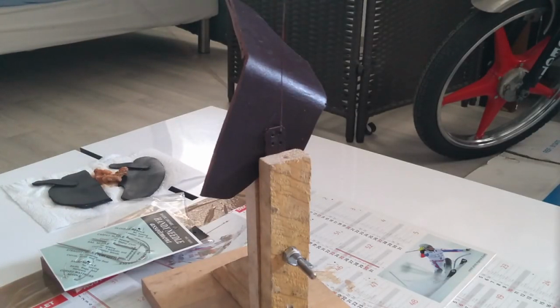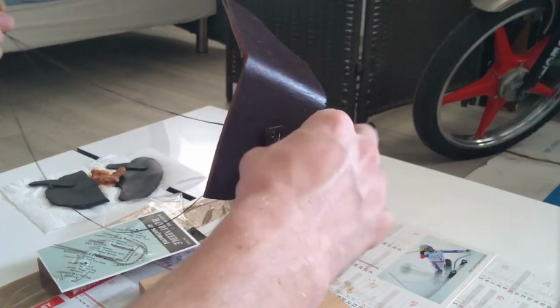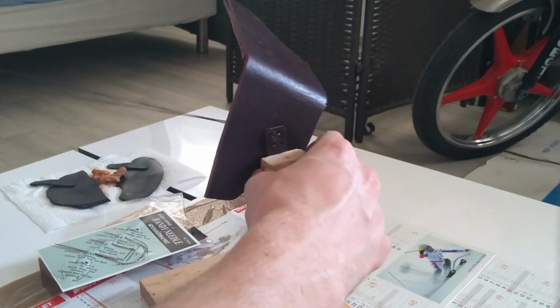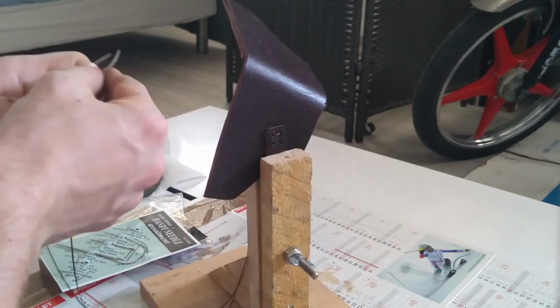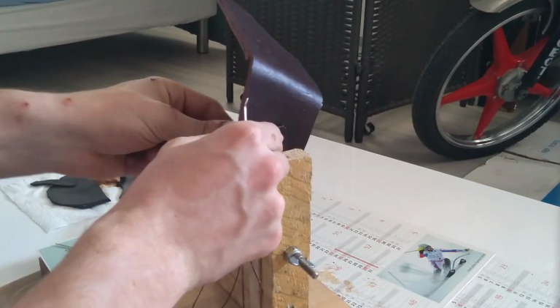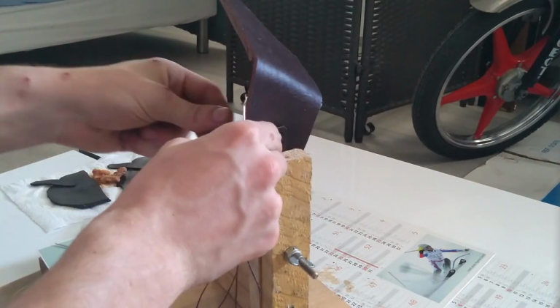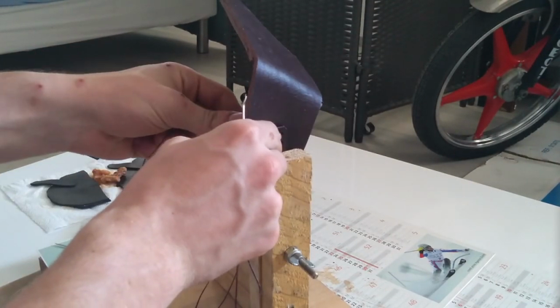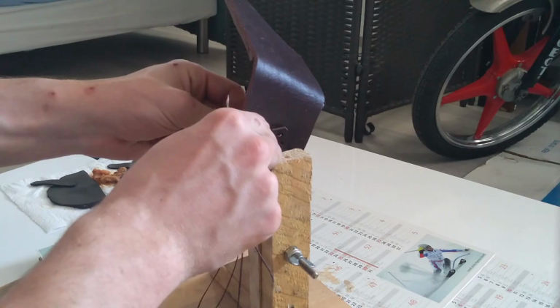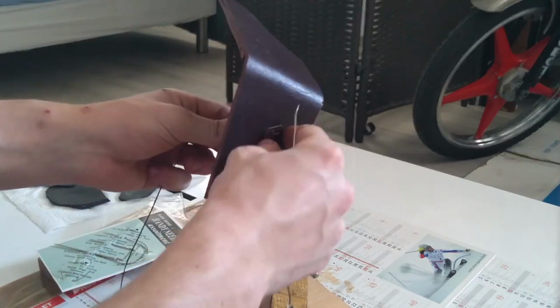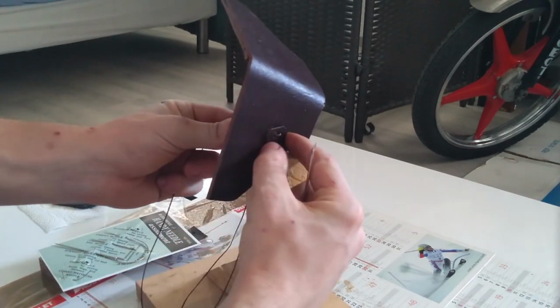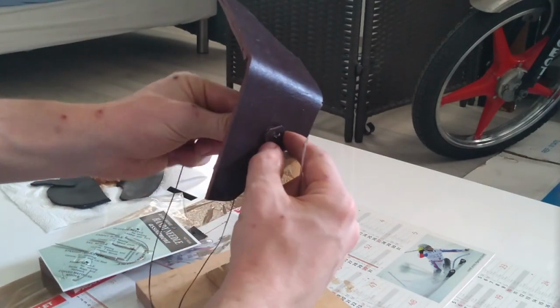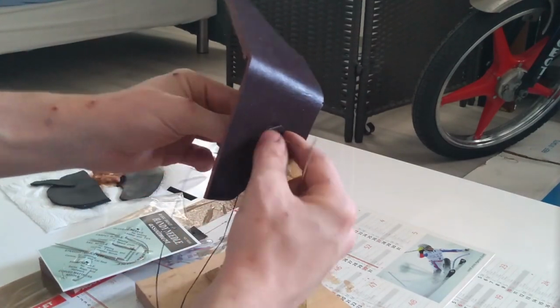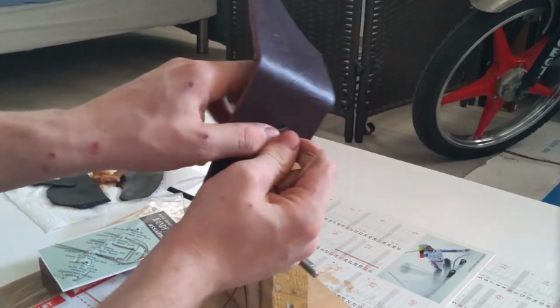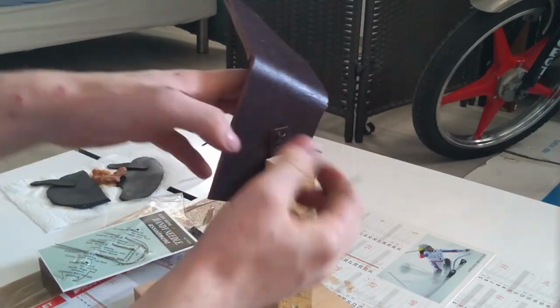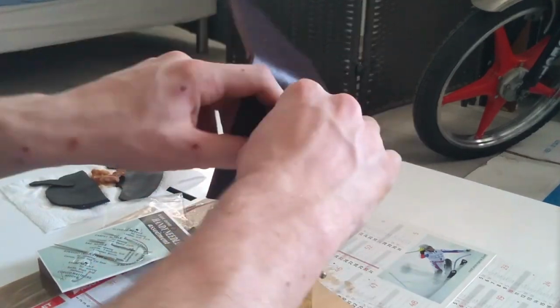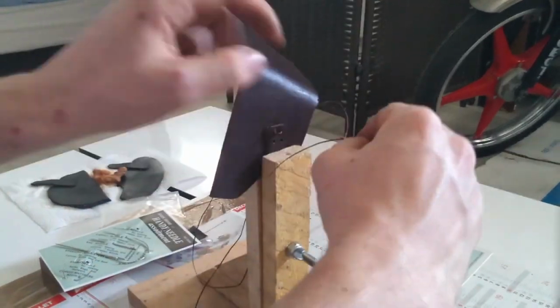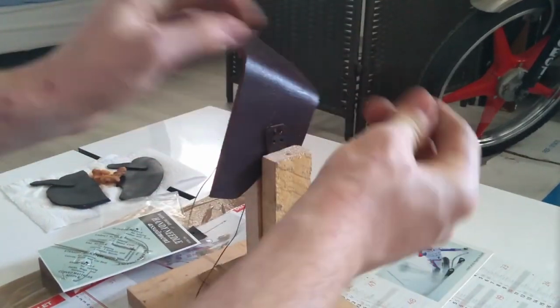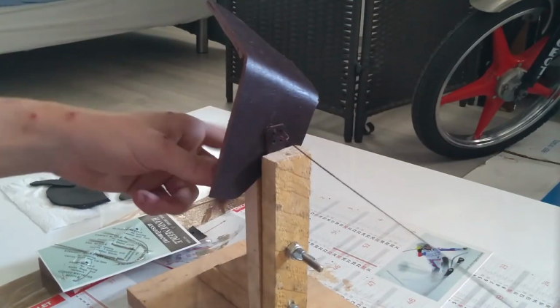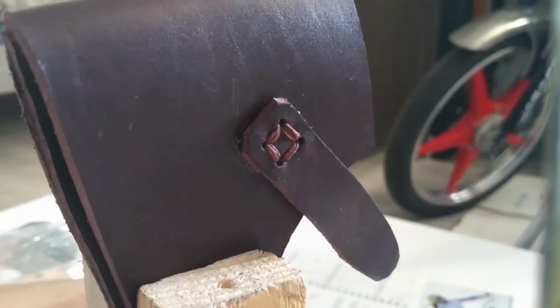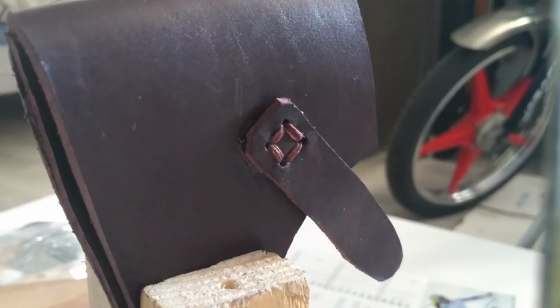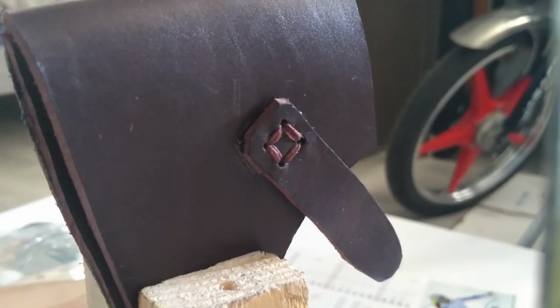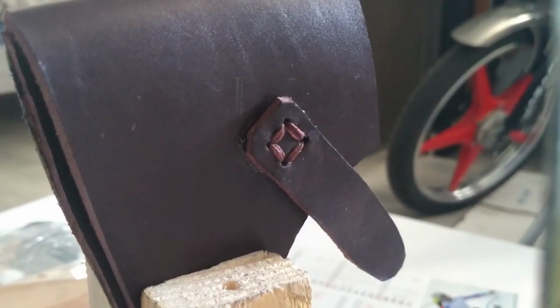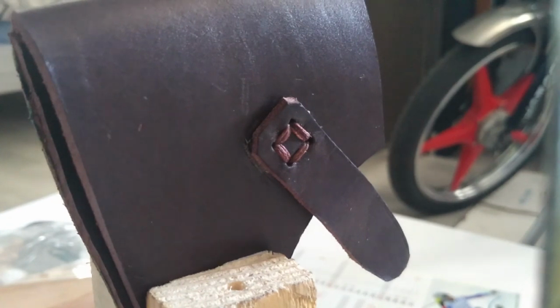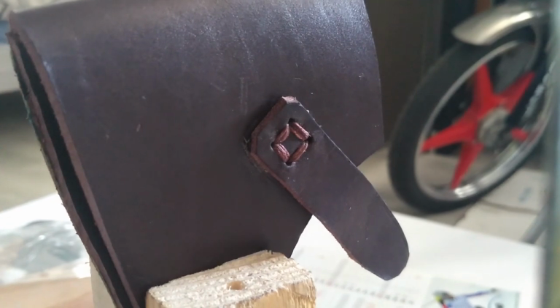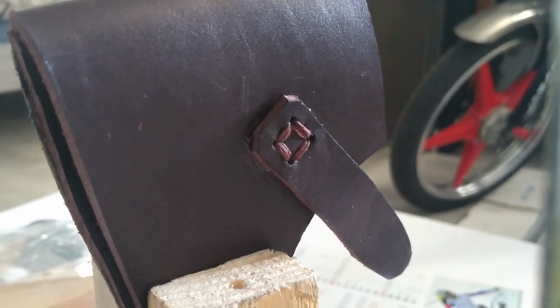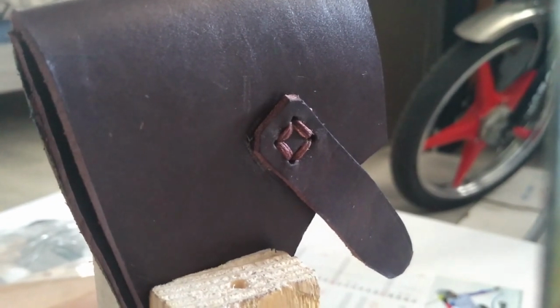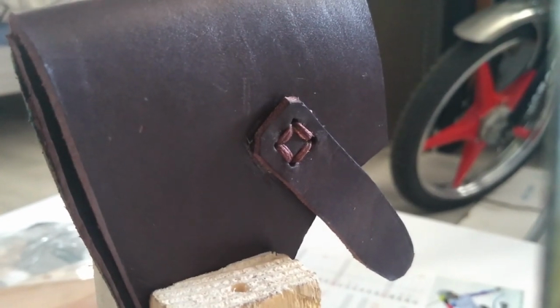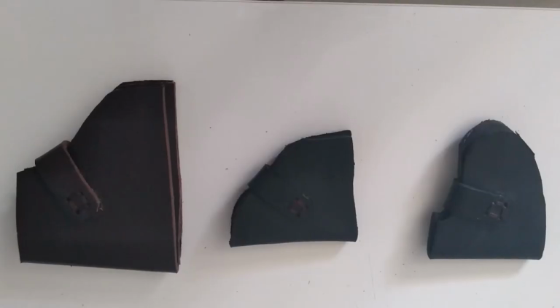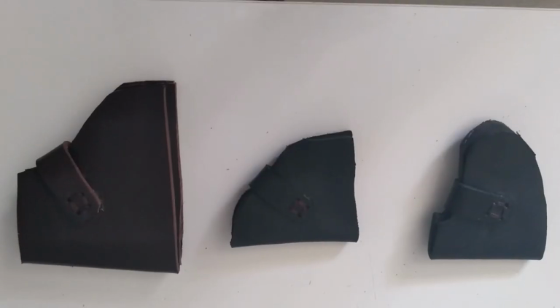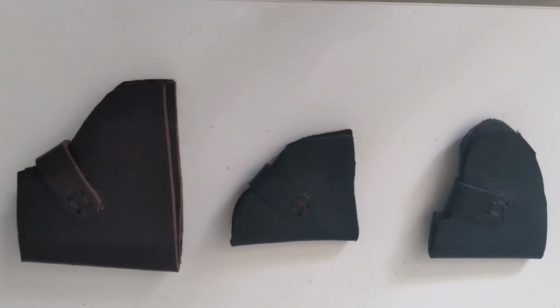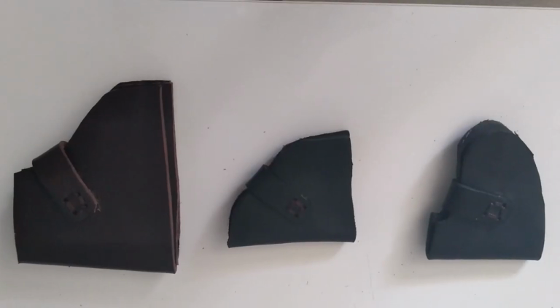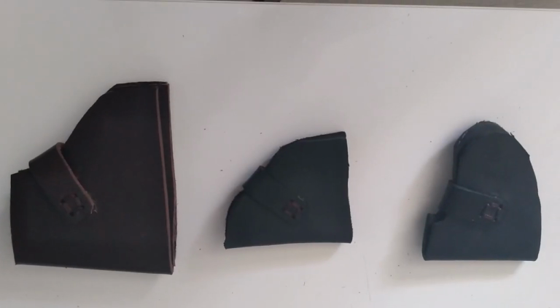Sewing leather is really simple. And this is the final result I got, and that for the three others.